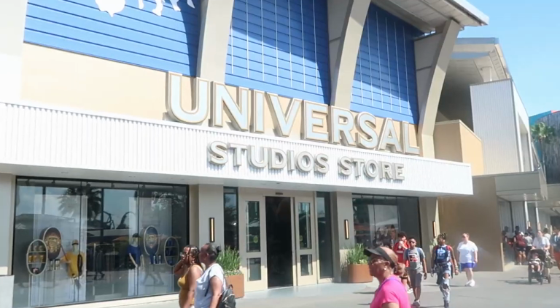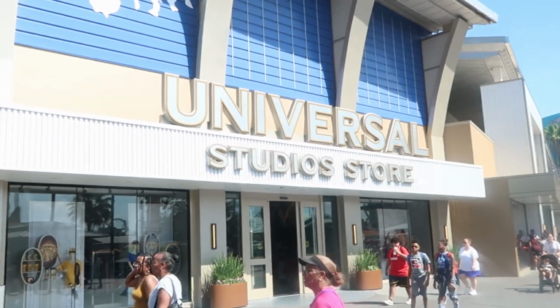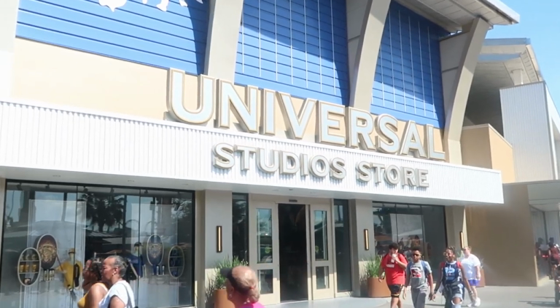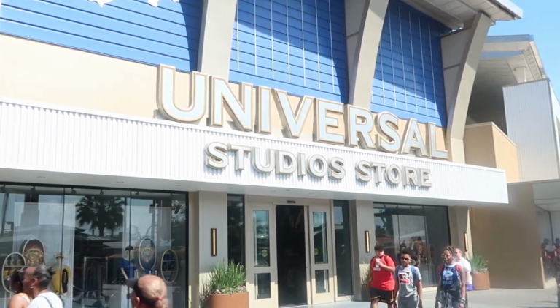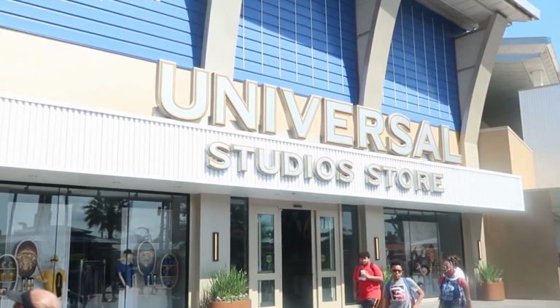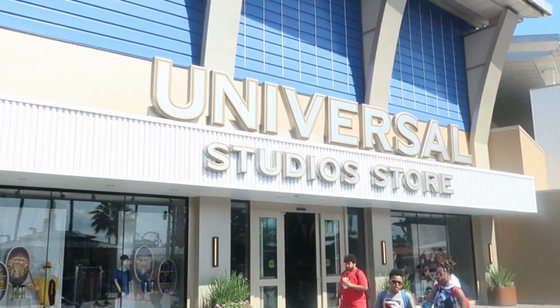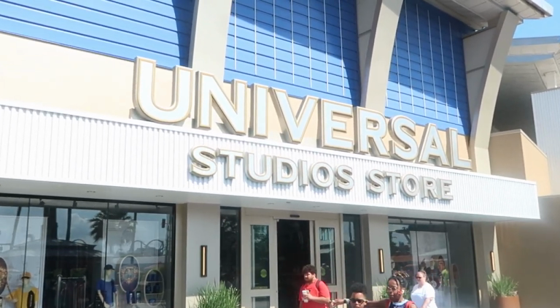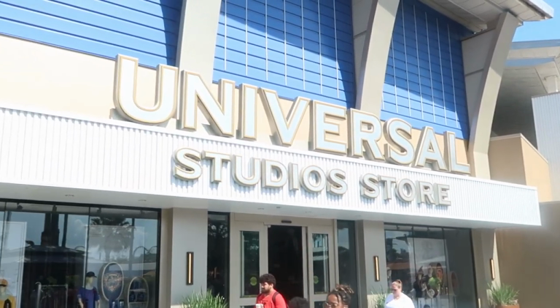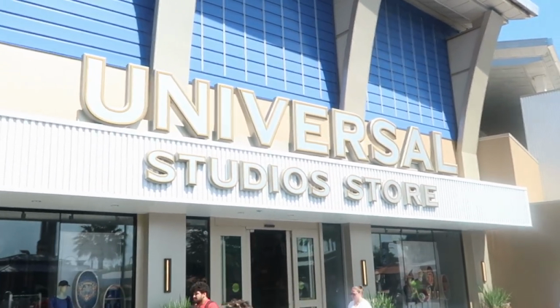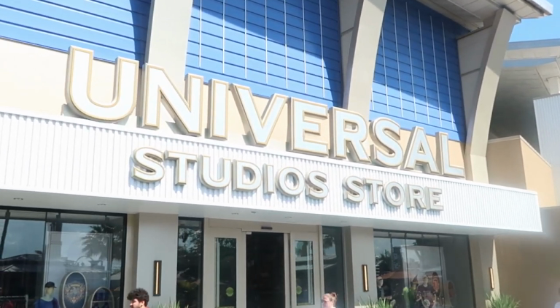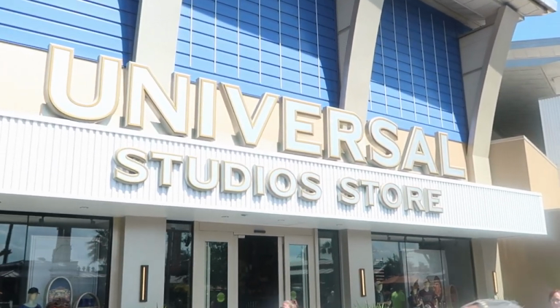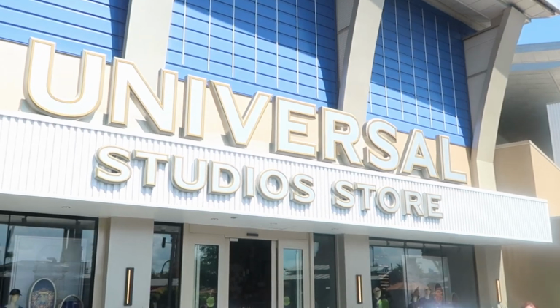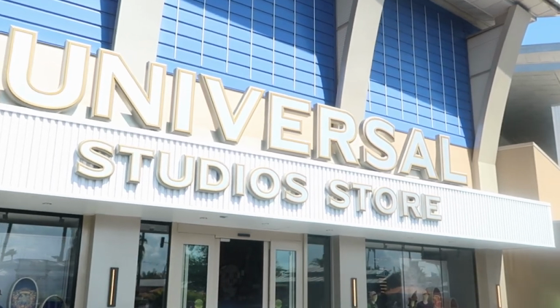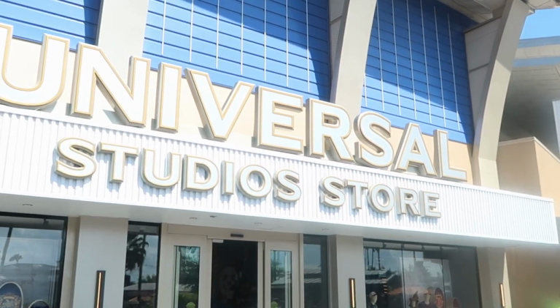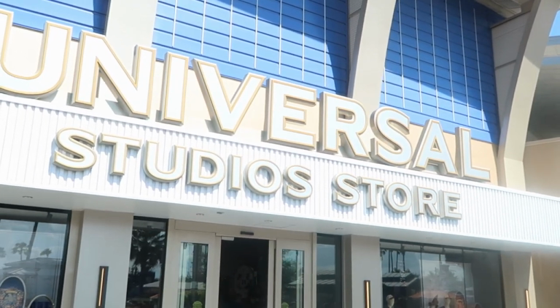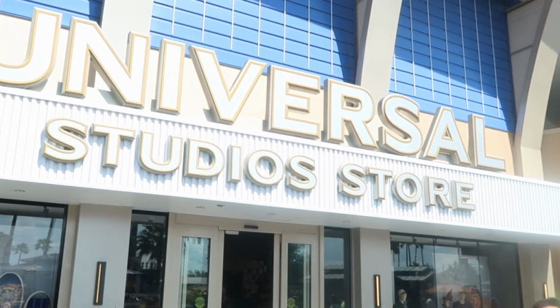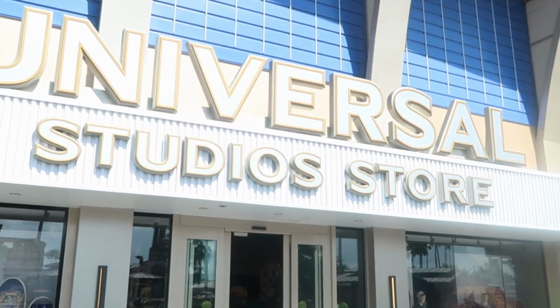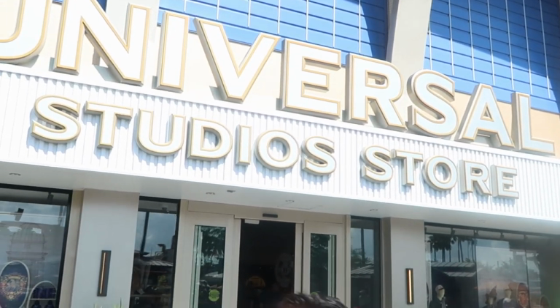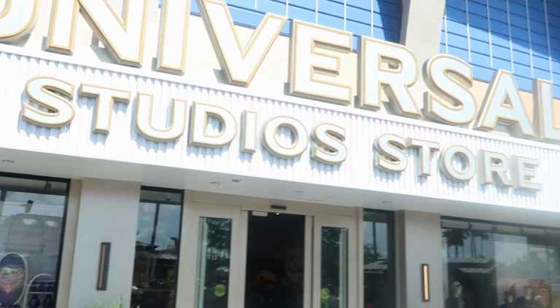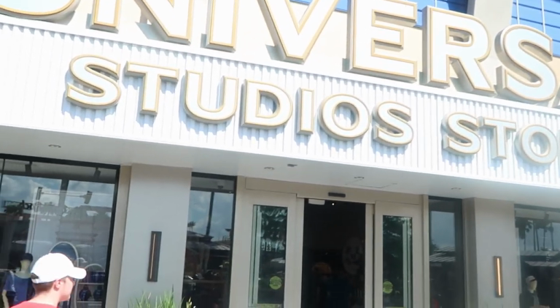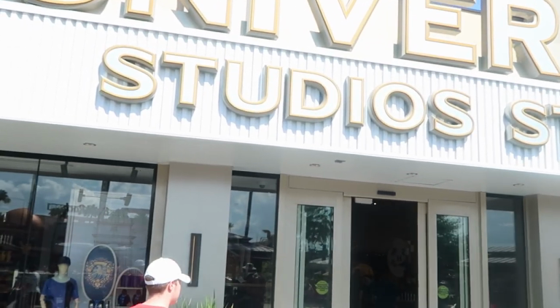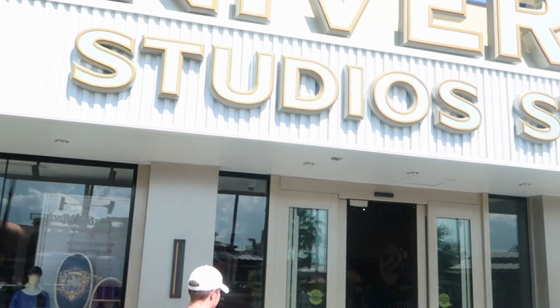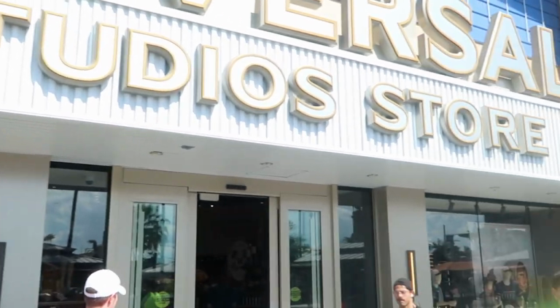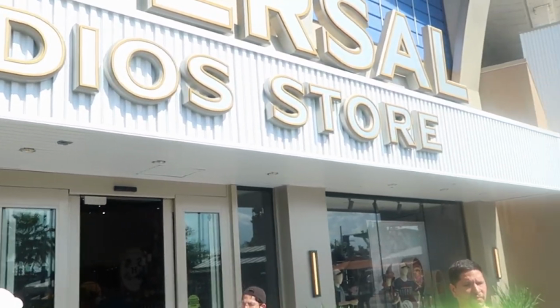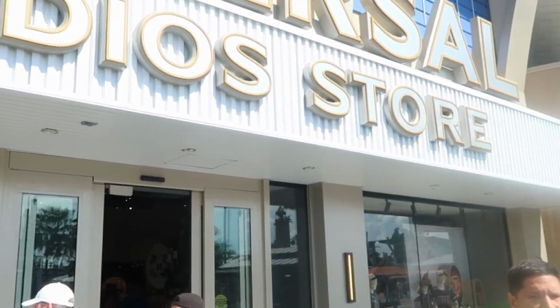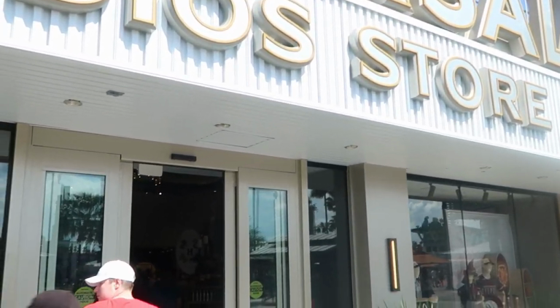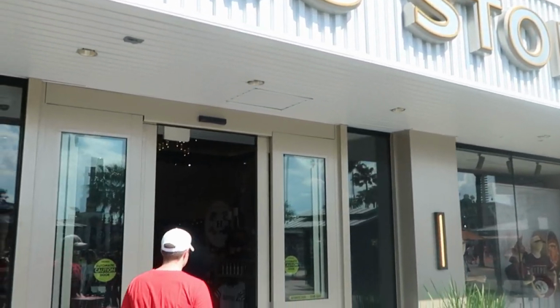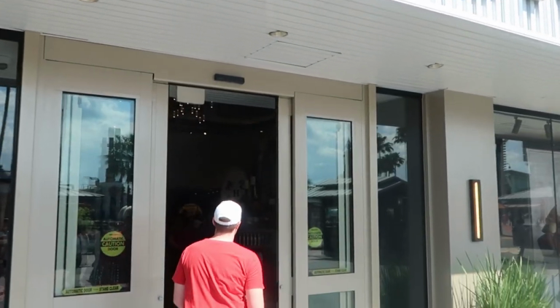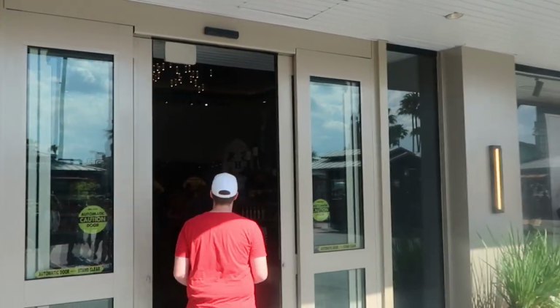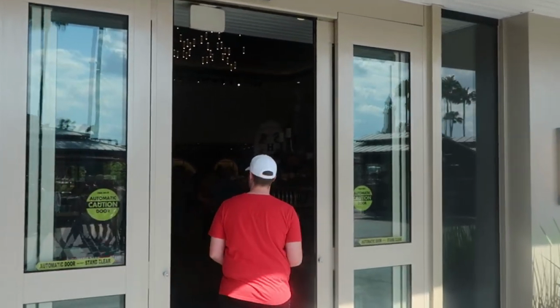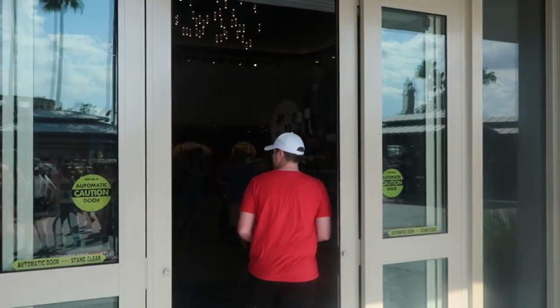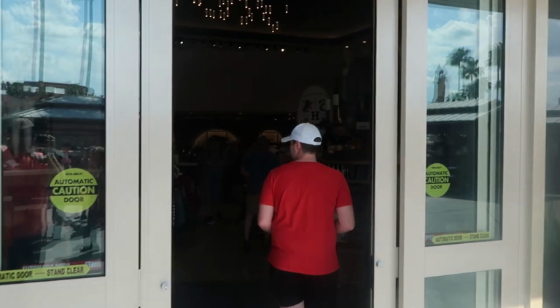And here it is — the main Universal Studios store here on CityWalk. Like I was saying, they have a great selection of Wizarding World of Harry Potter merchandise, but you can also get a little bit of everything else in here — like your Simpsons, E.T., a little bit of everything.